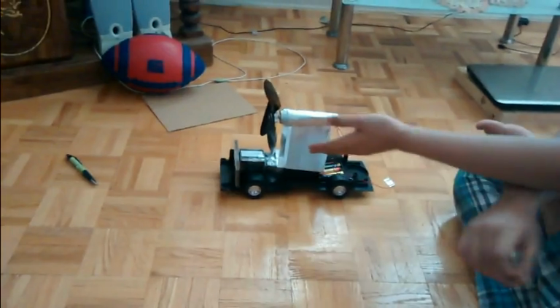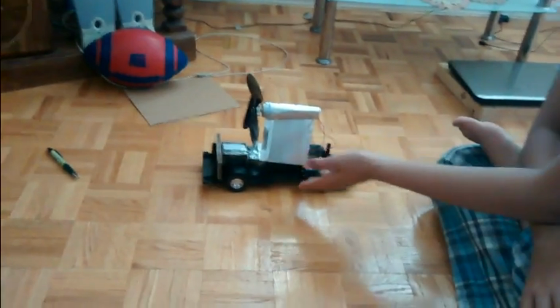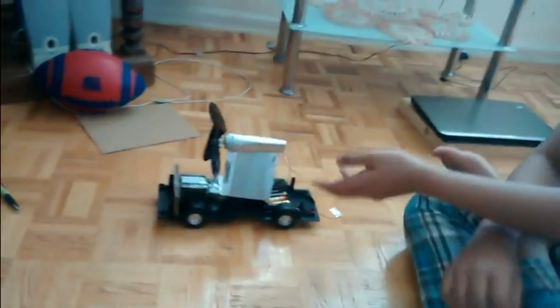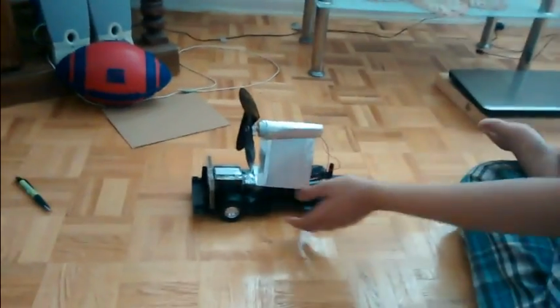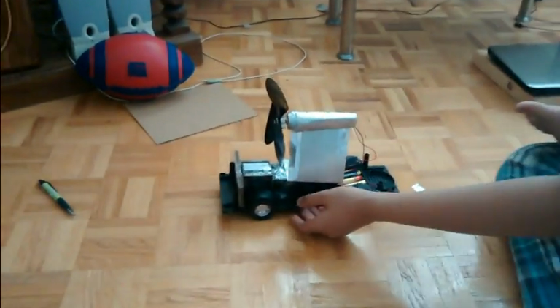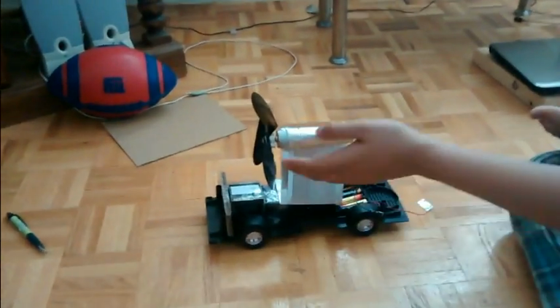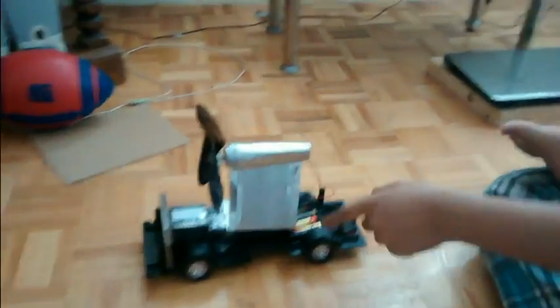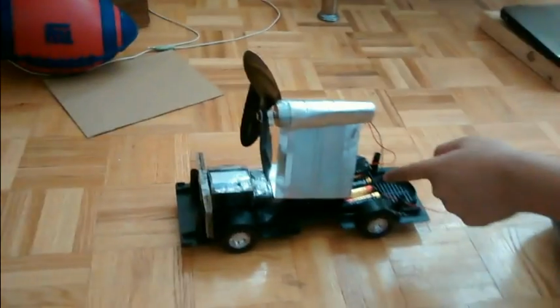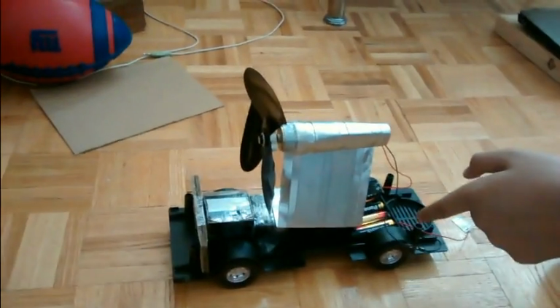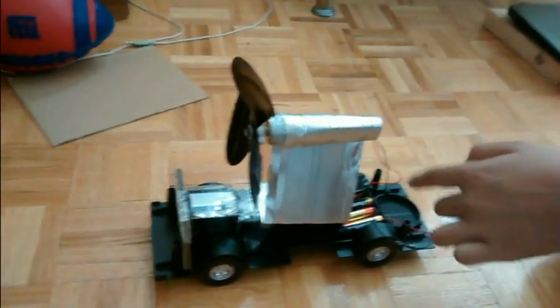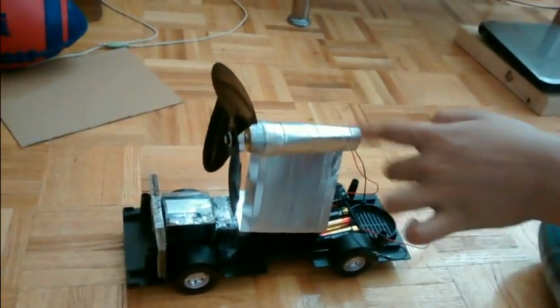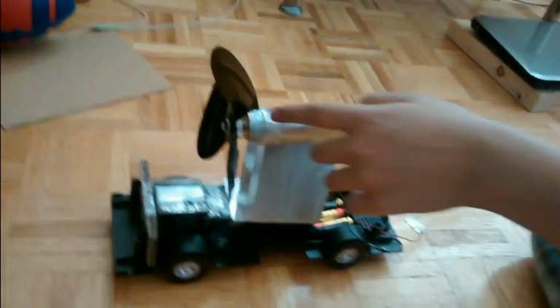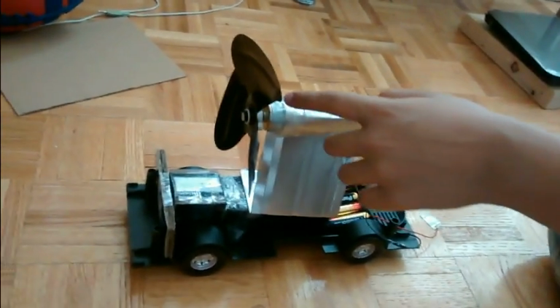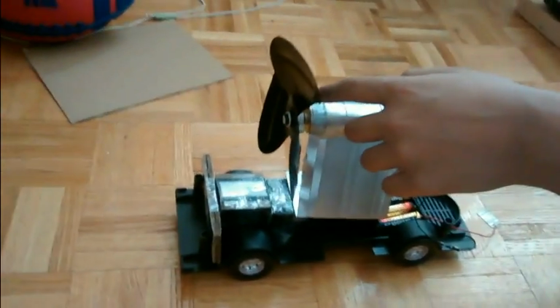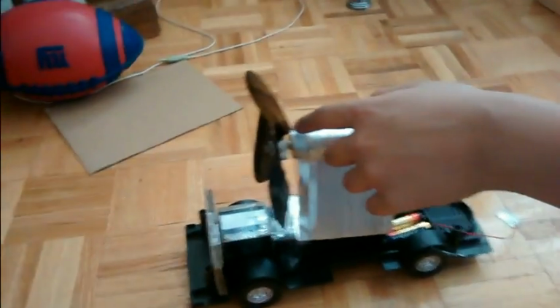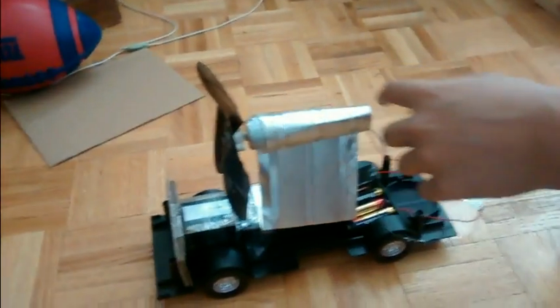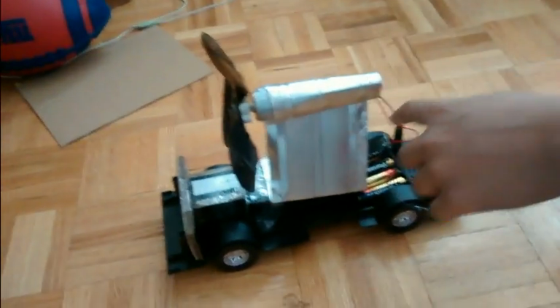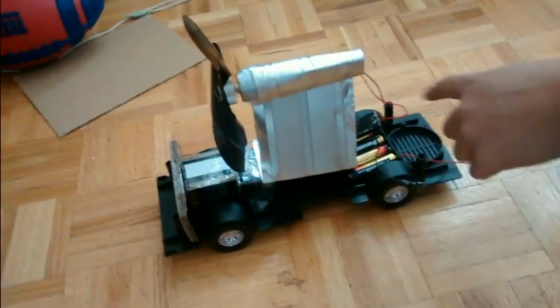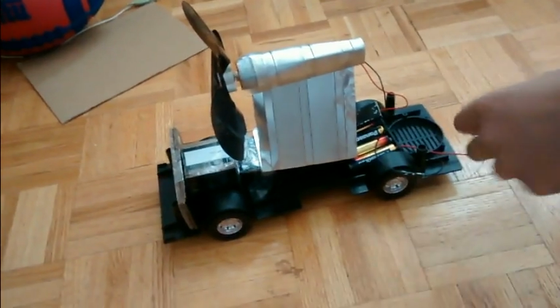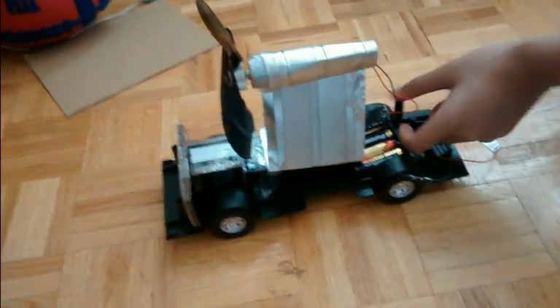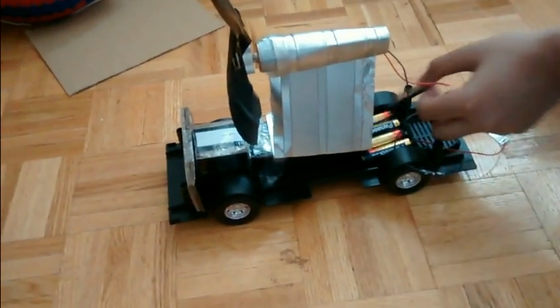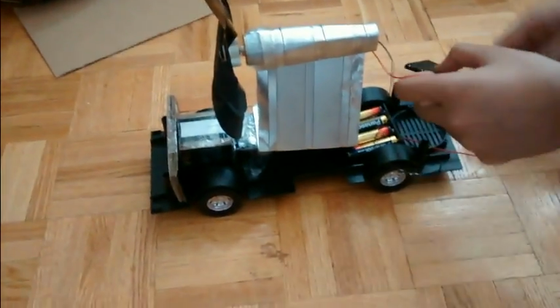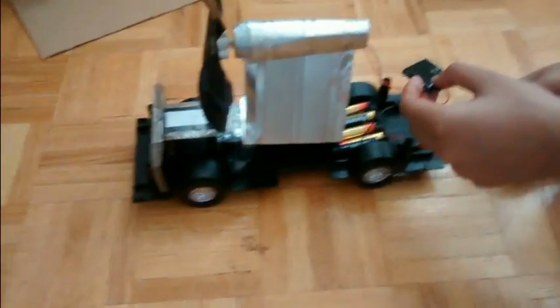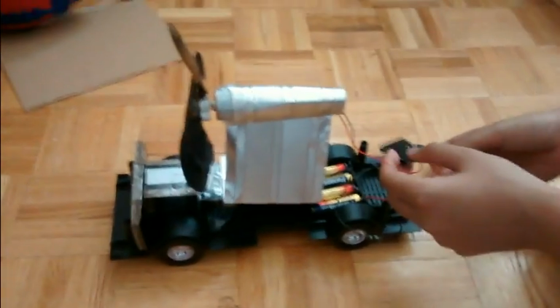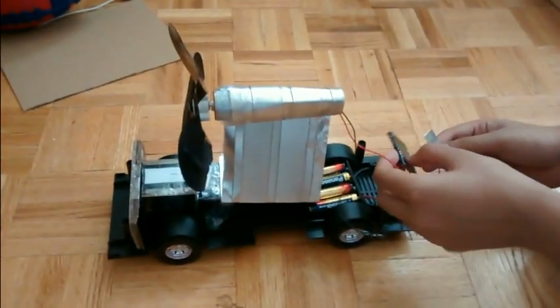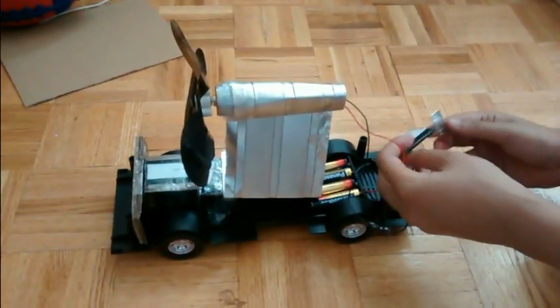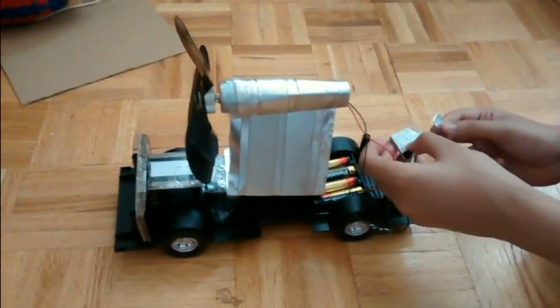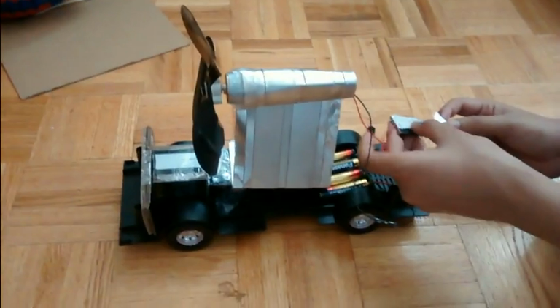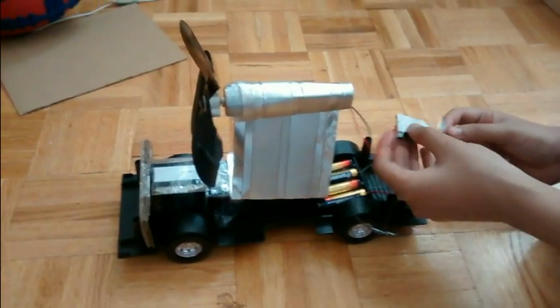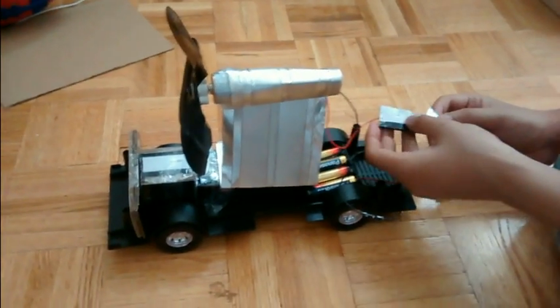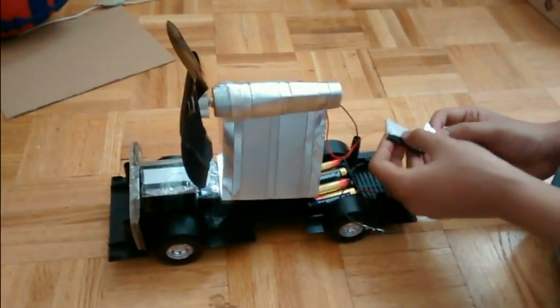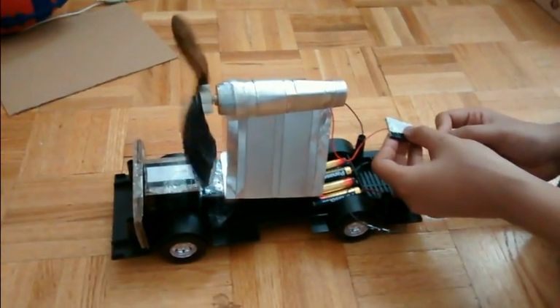A propeller car. So there is a bunch of batteries connected to a DC motor with wires, and there is a two-switch right here. So if we connect this, it will turn and move.